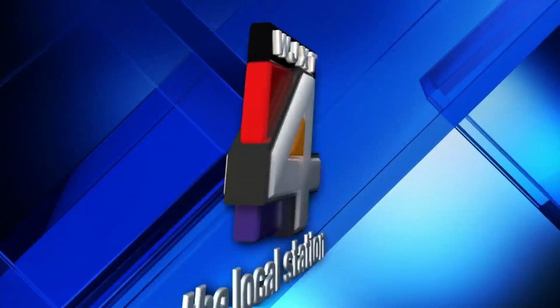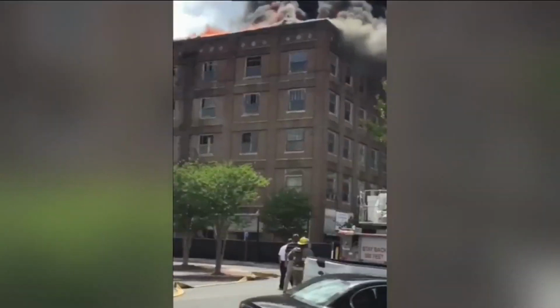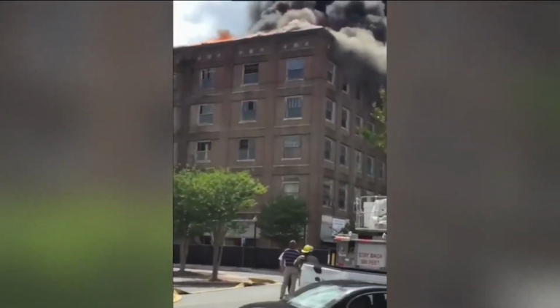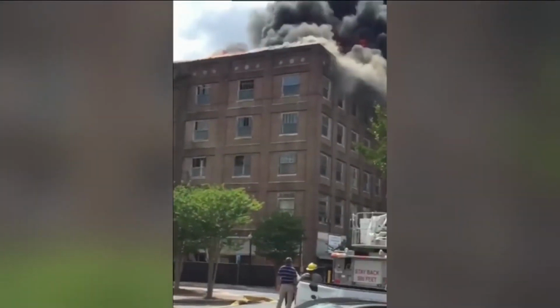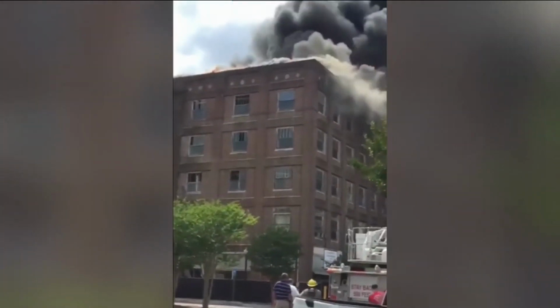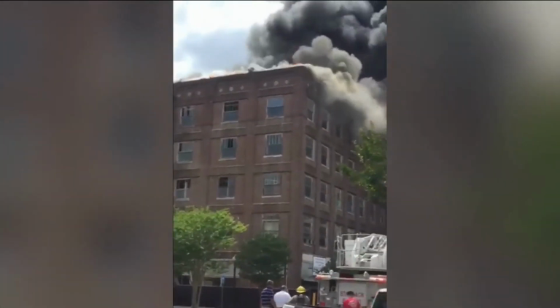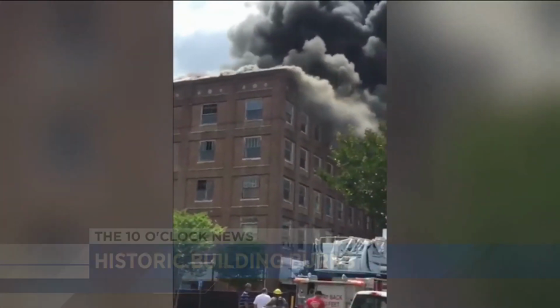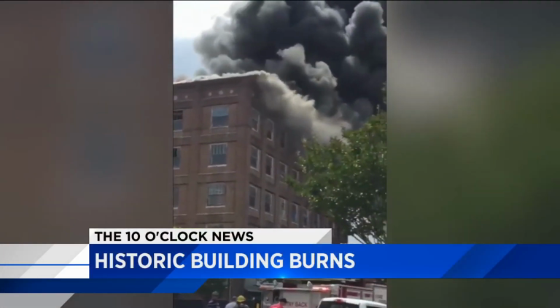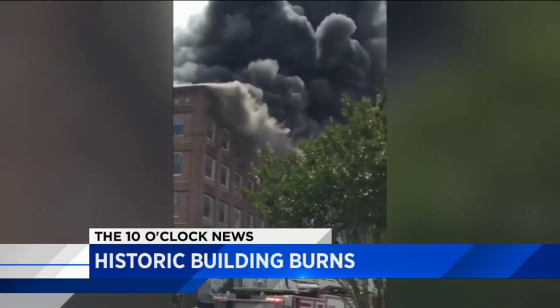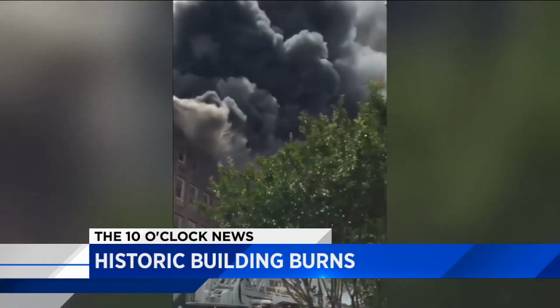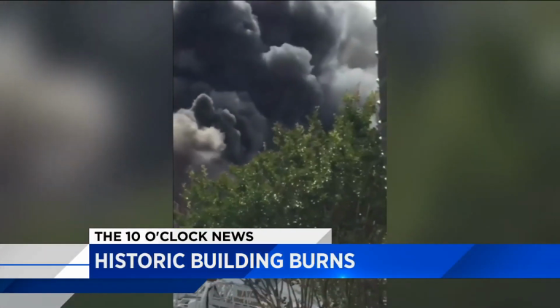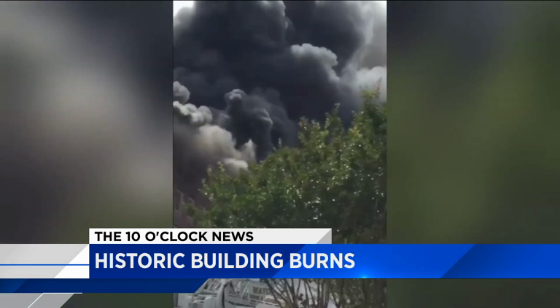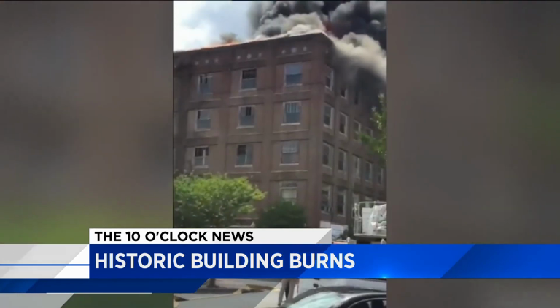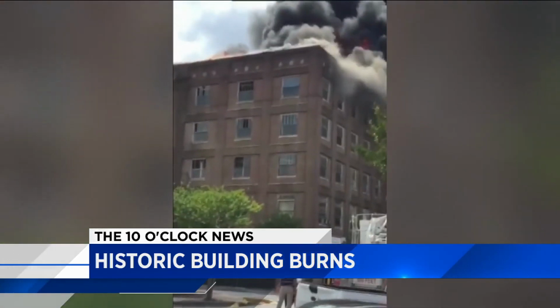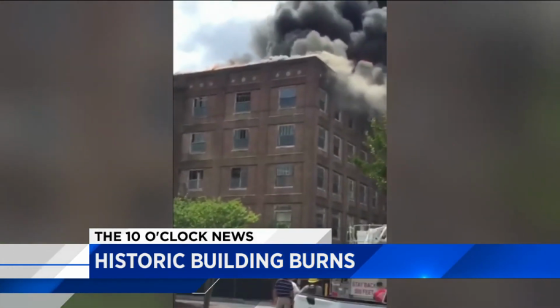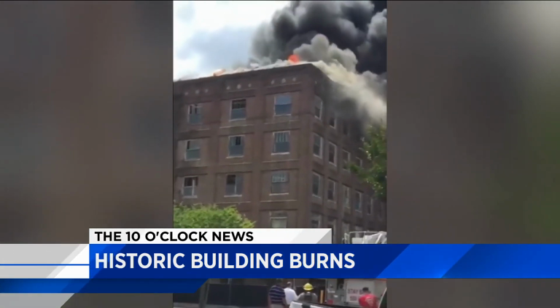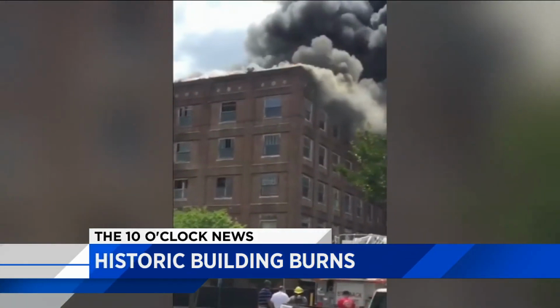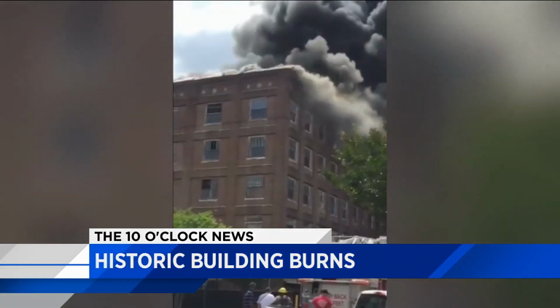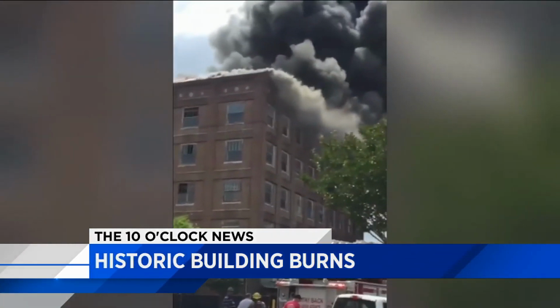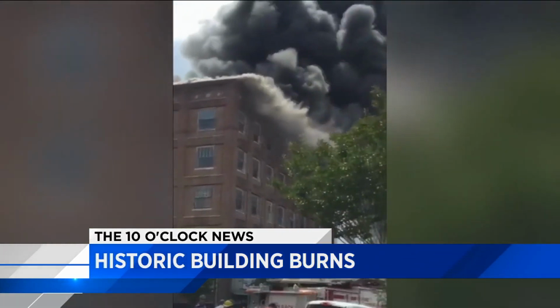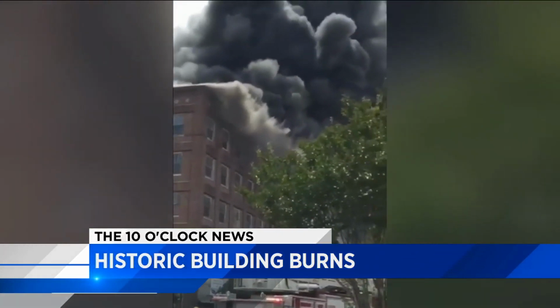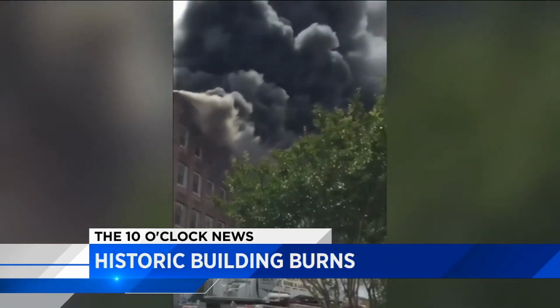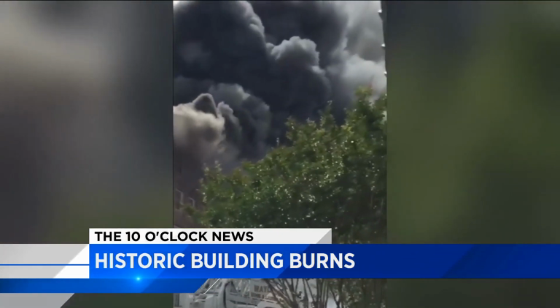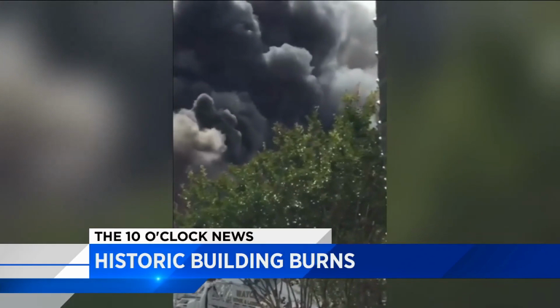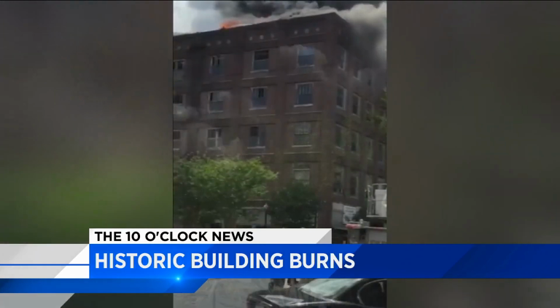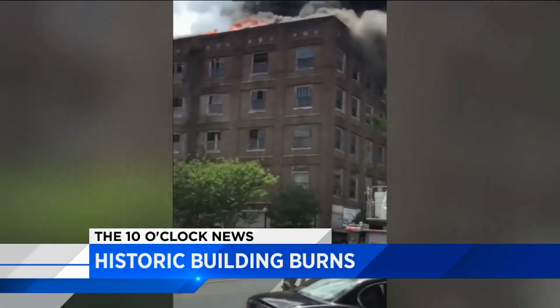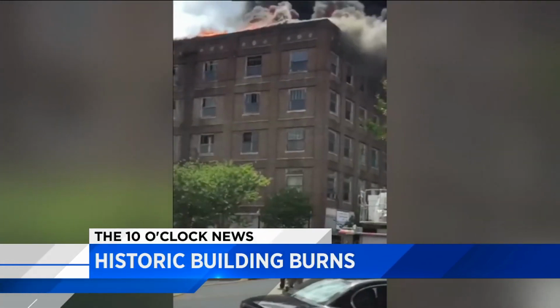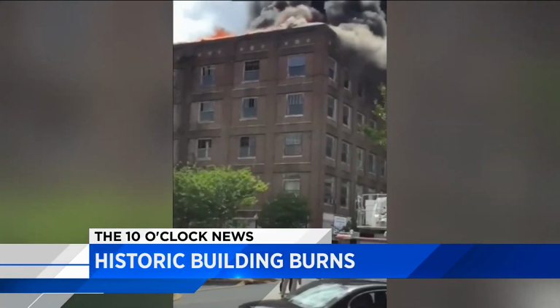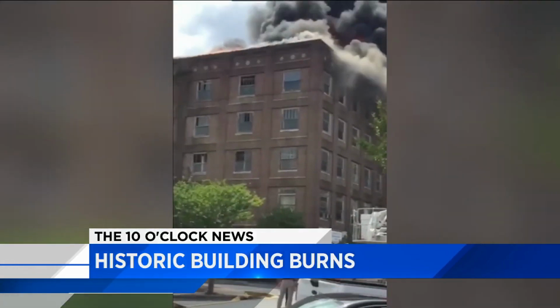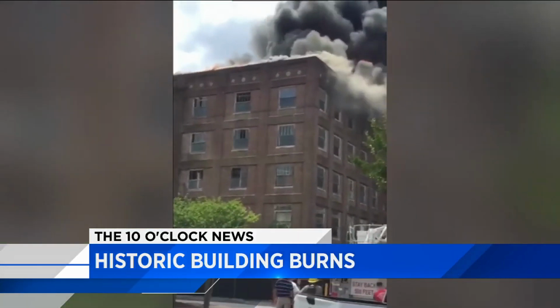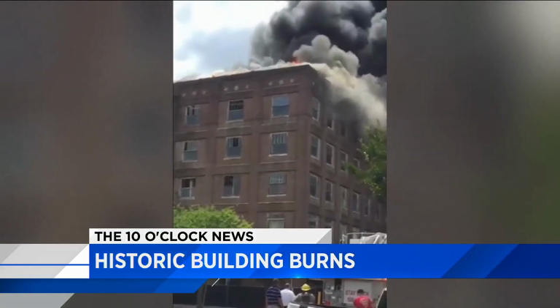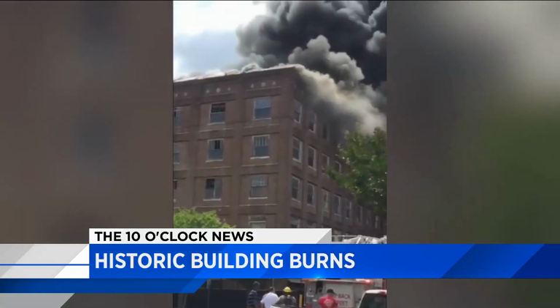Black smoke rising into the air above Waycross, visible for miles. An intense fire at this historic five-story Bunn building, and it took firefighters a long time to put it out. This is video you sent us showing the flames and all that smoke.